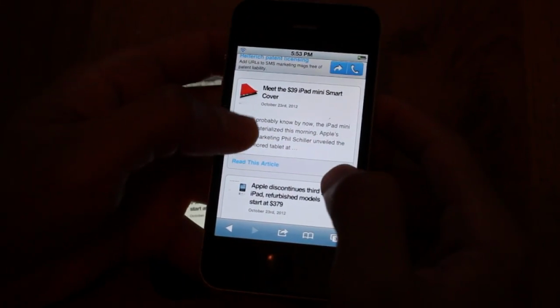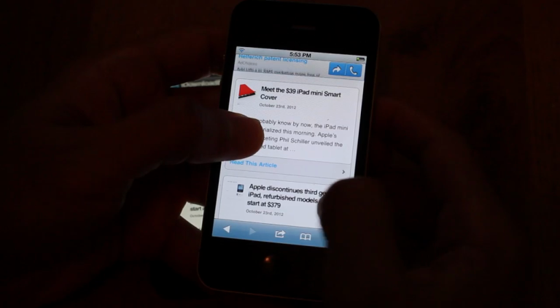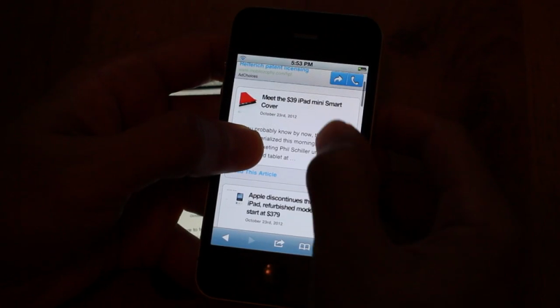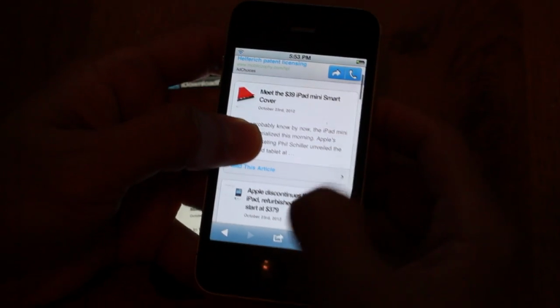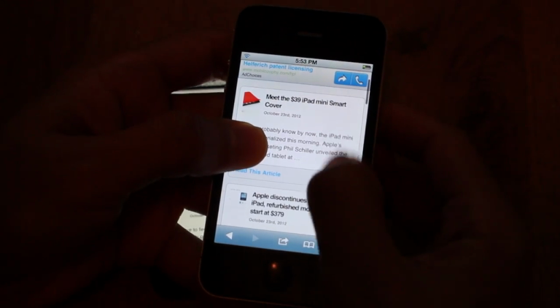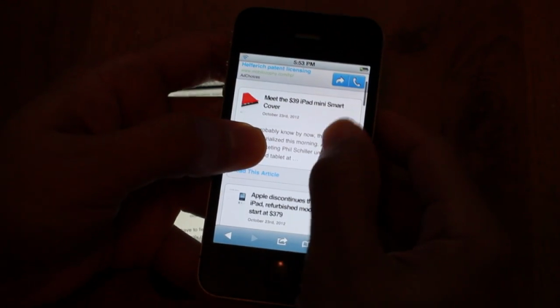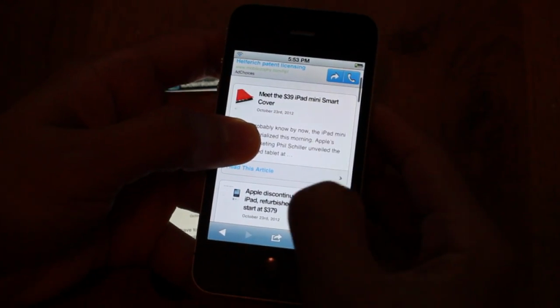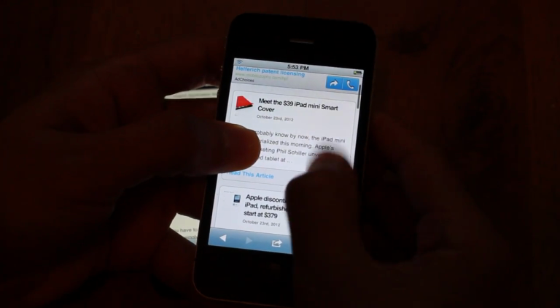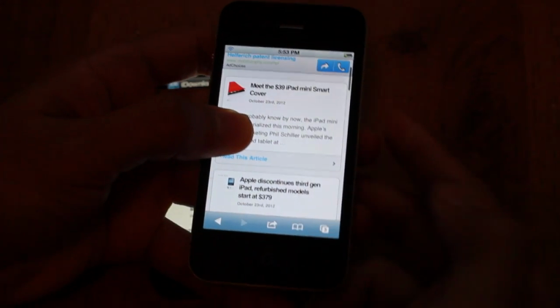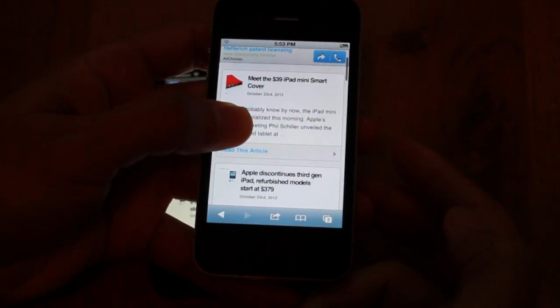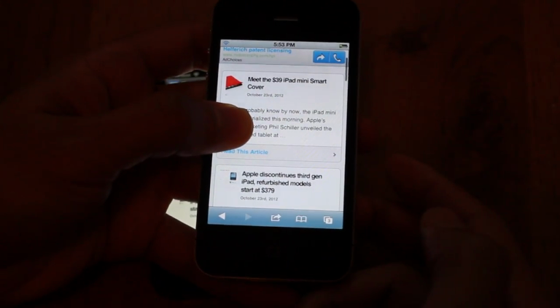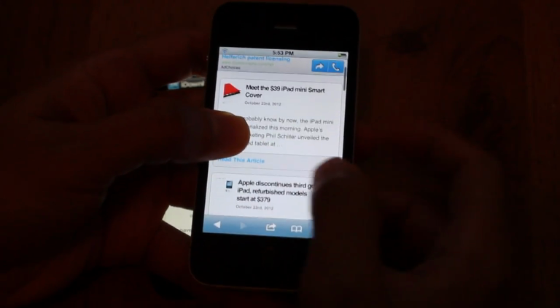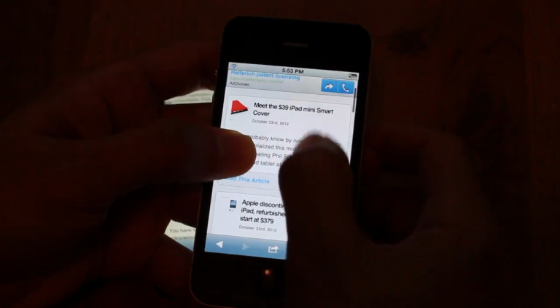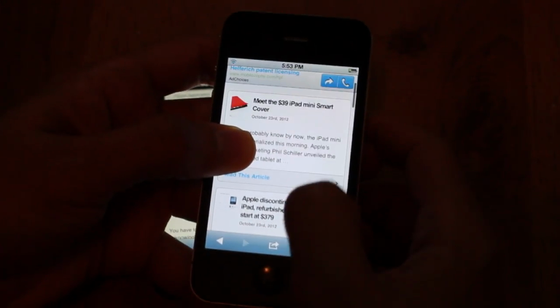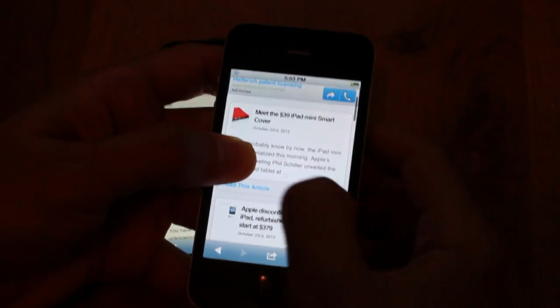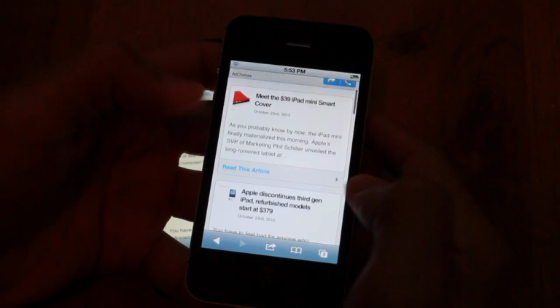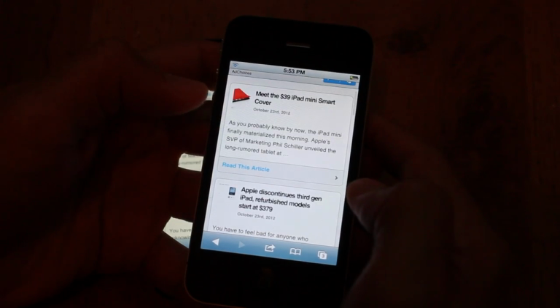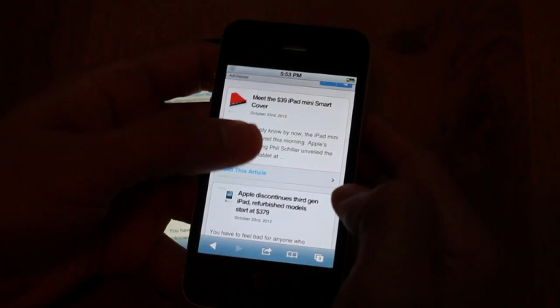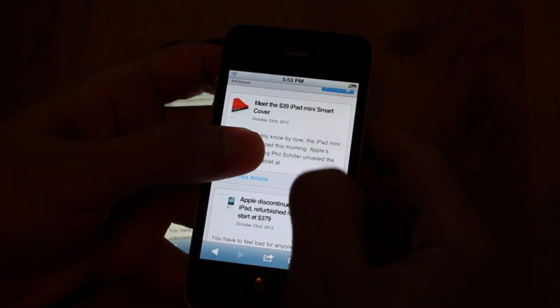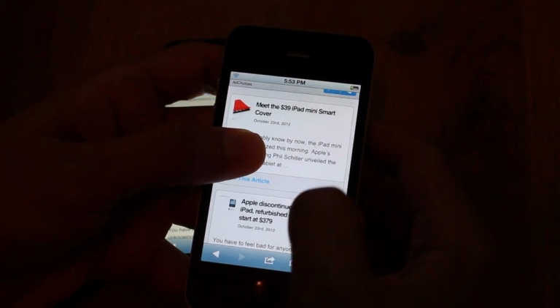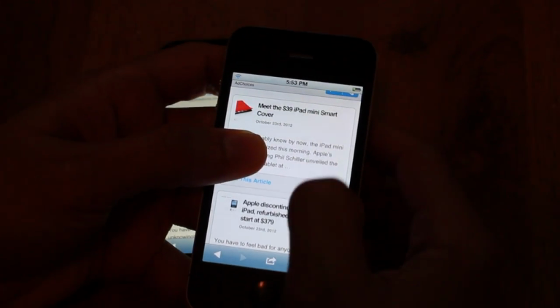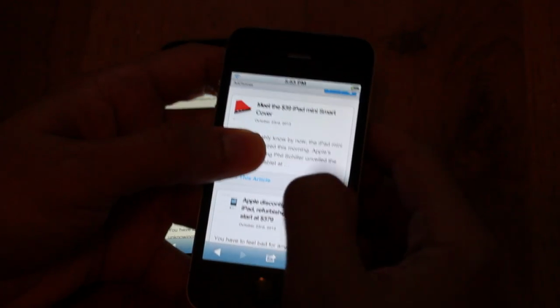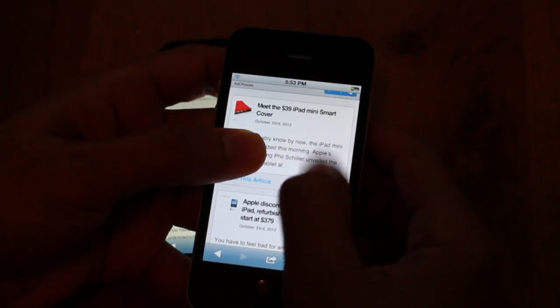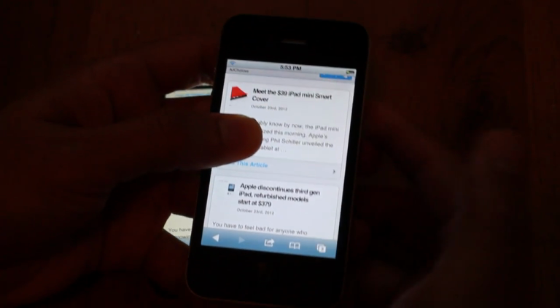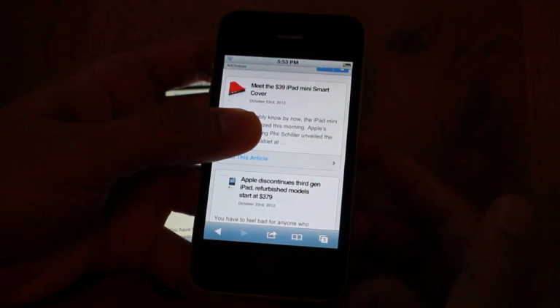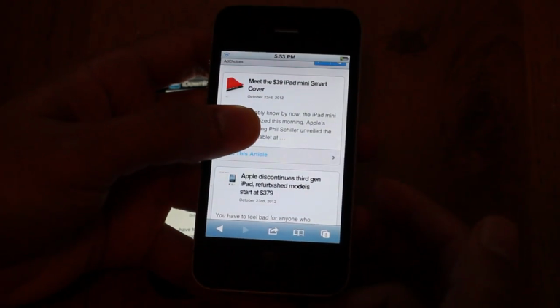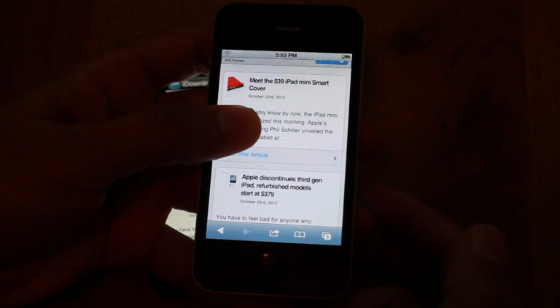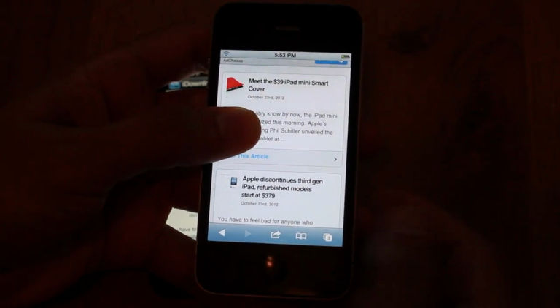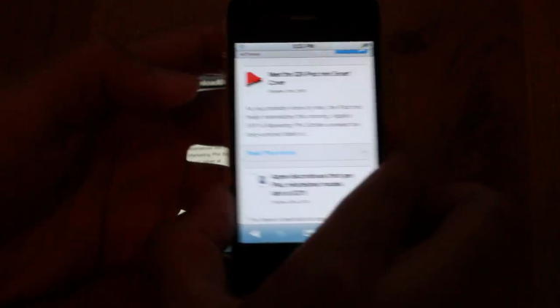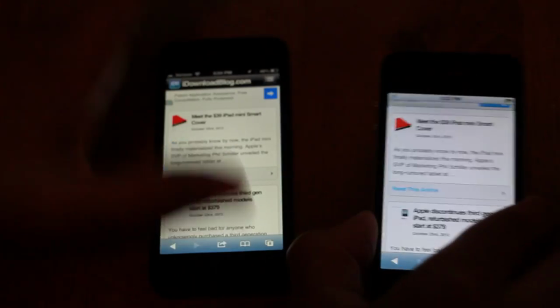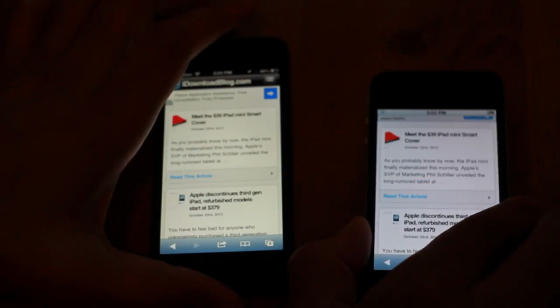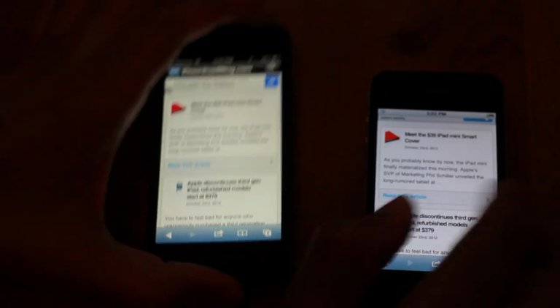This is iOS 5 running on my iPhone 4. Notice if I have a thumb on the screen and I try to scroll, nothing happens — it detects my left hand thumb as being active on the screen.